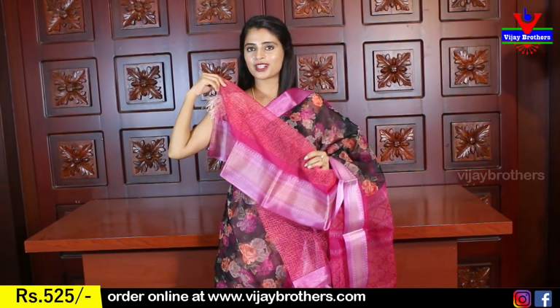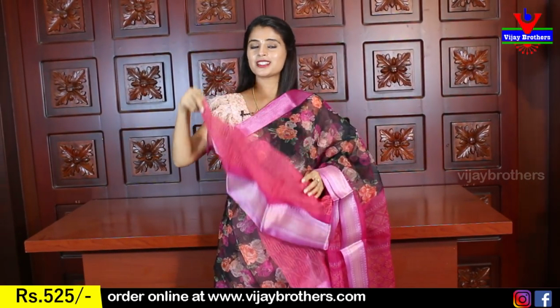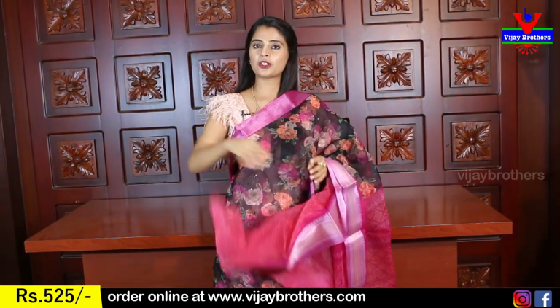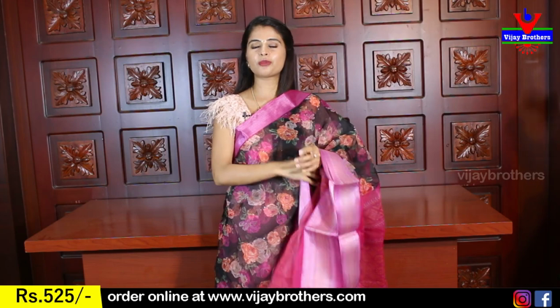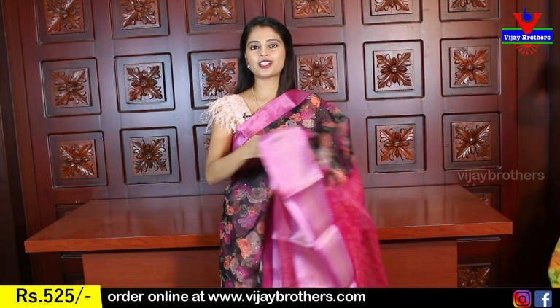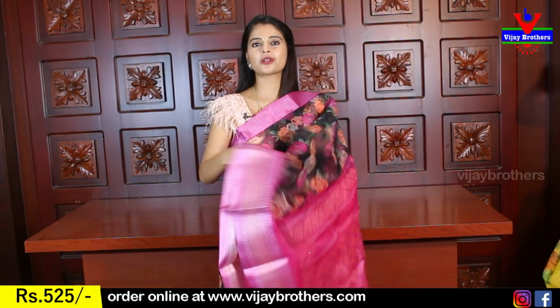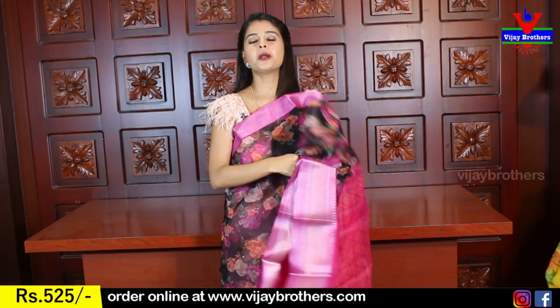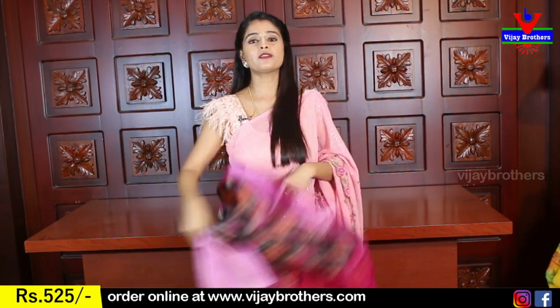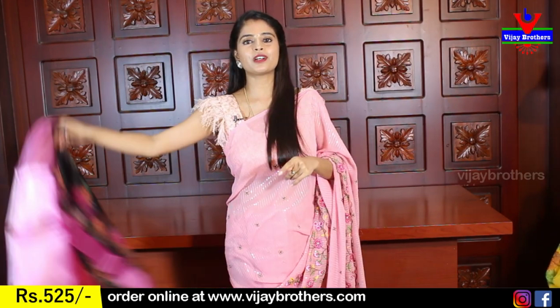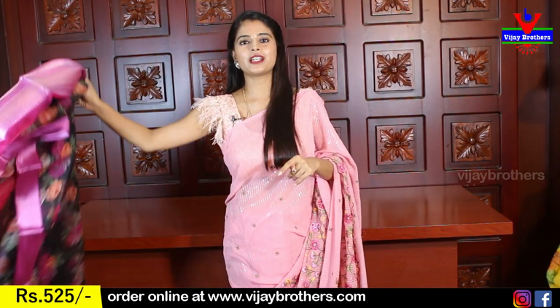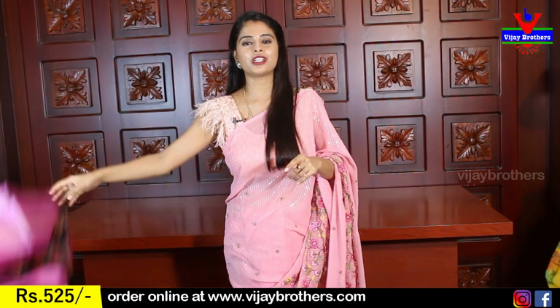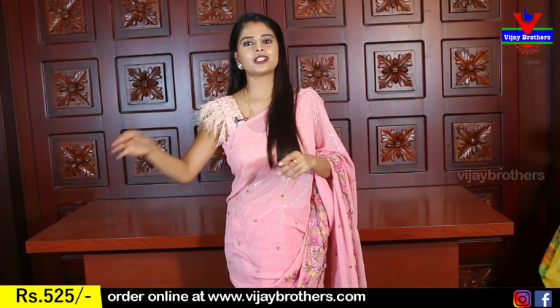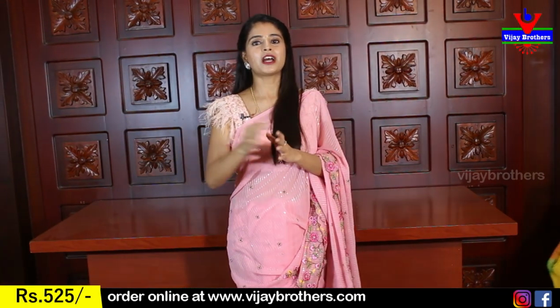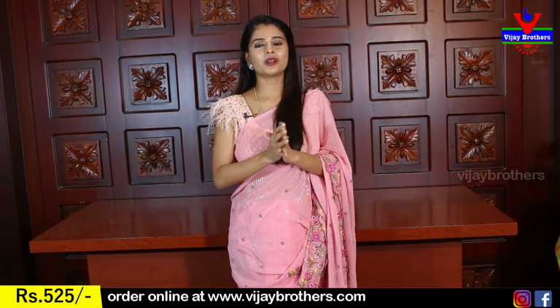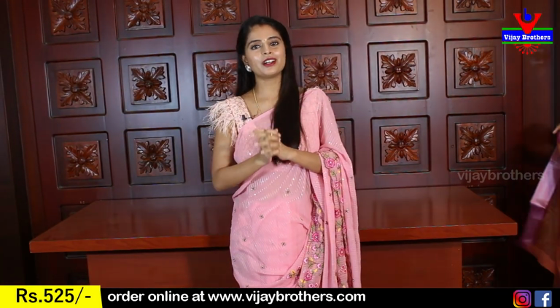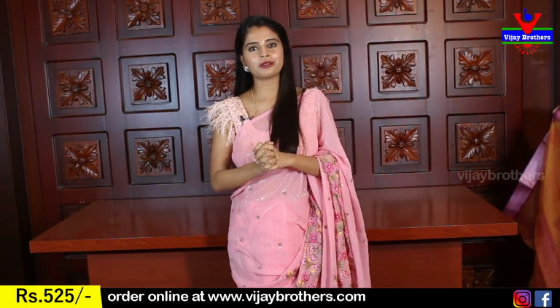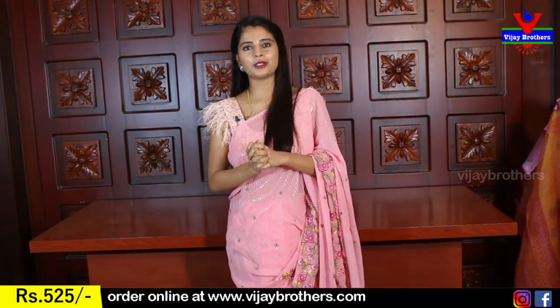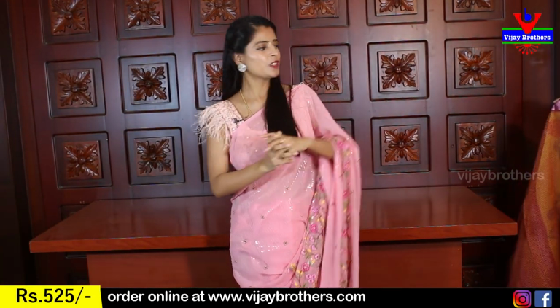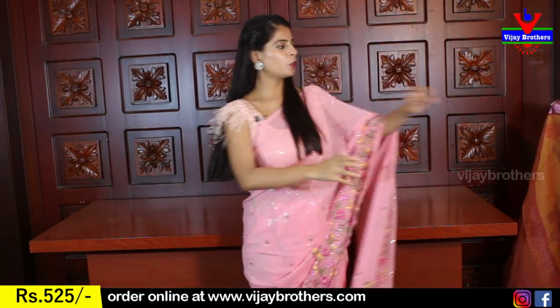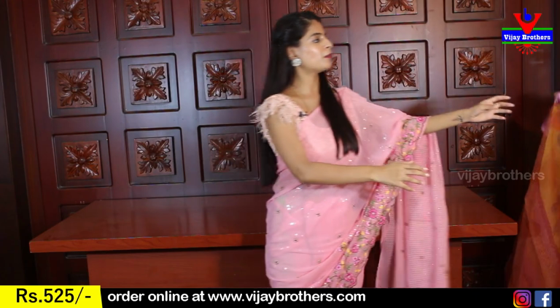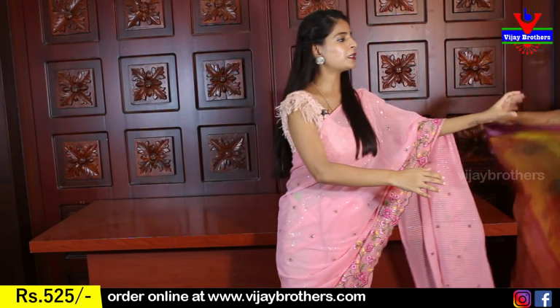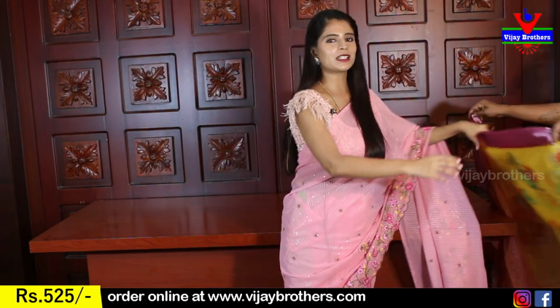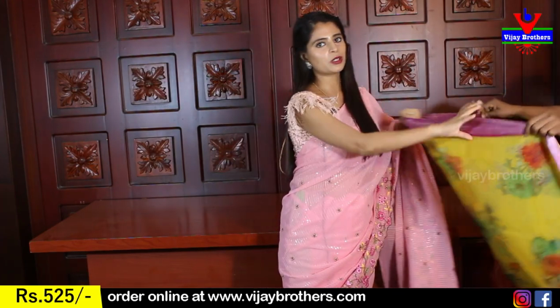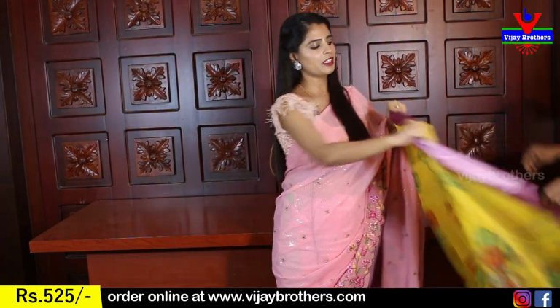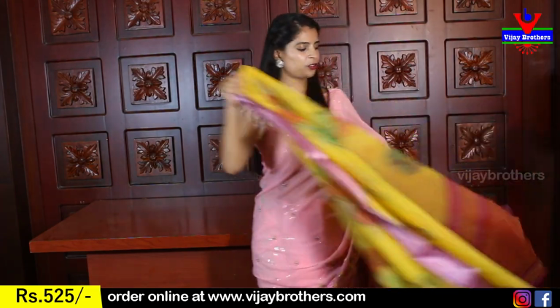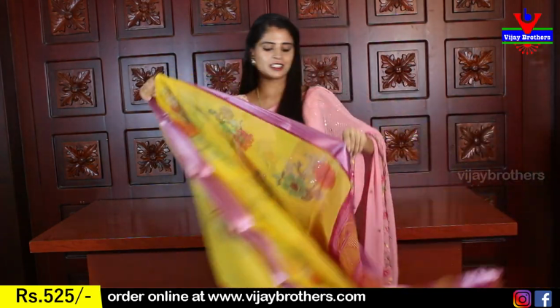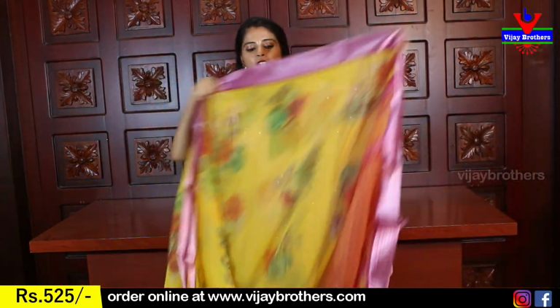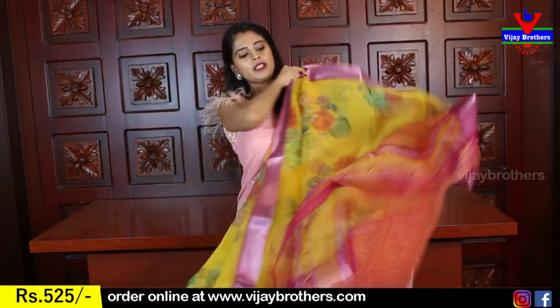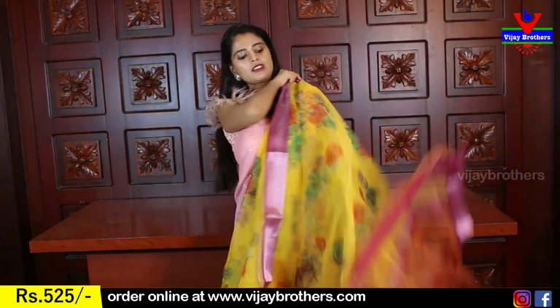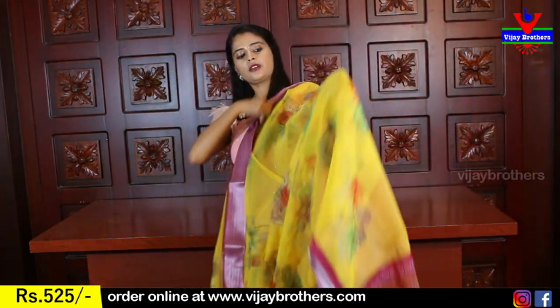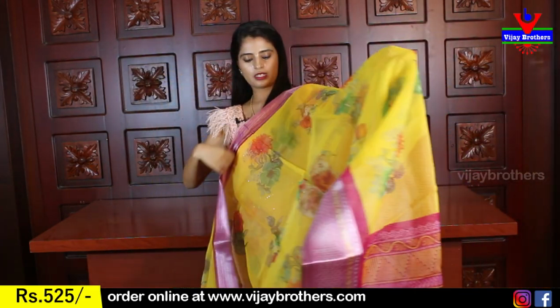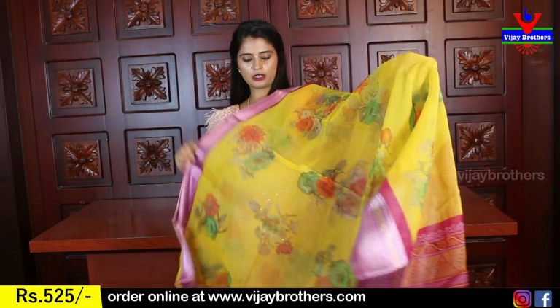The price is 525 rupees. We have this available in multiple colors. So let's look at the next color — yellow.